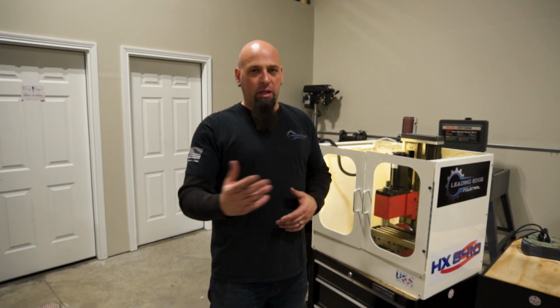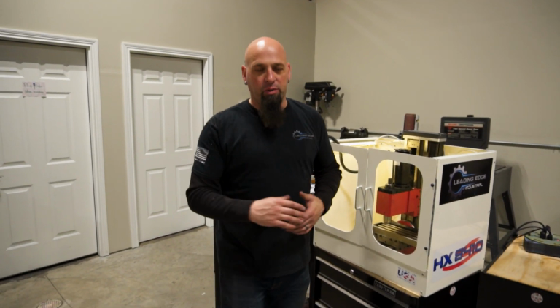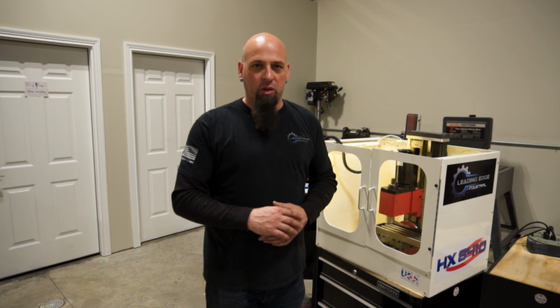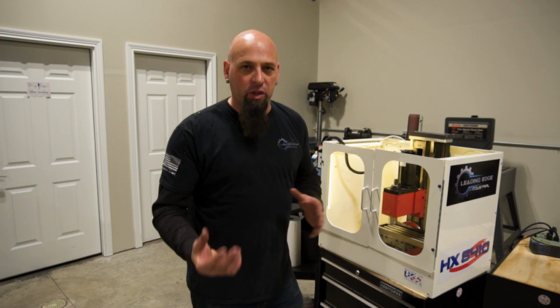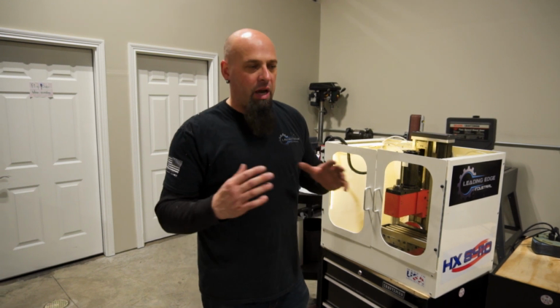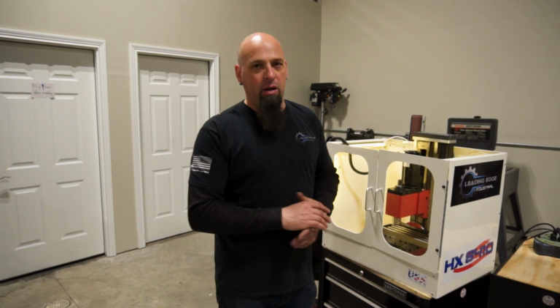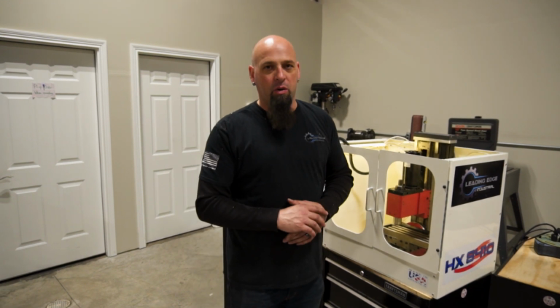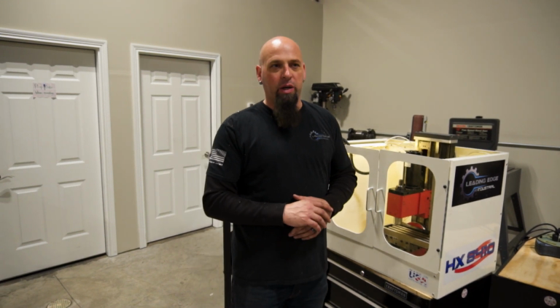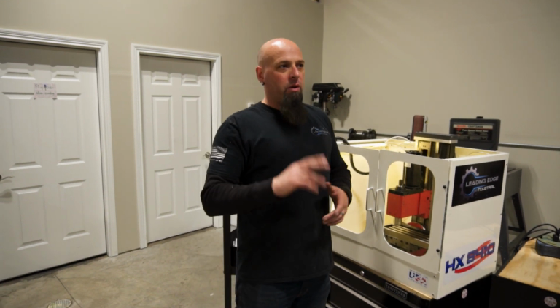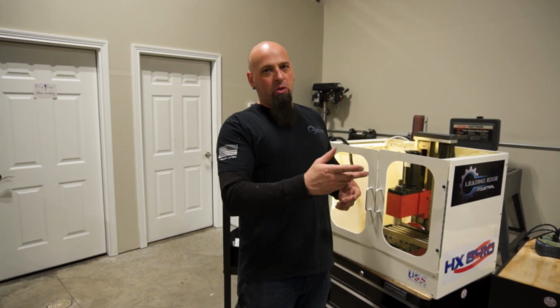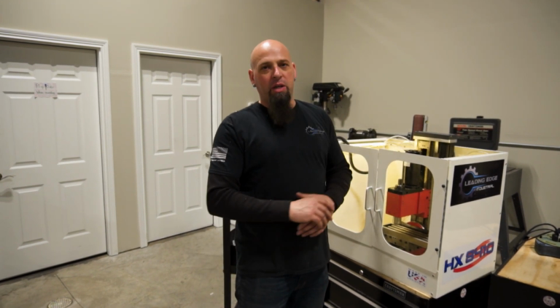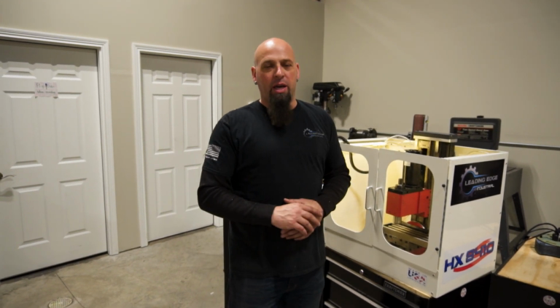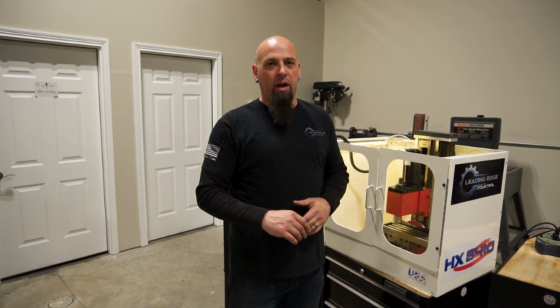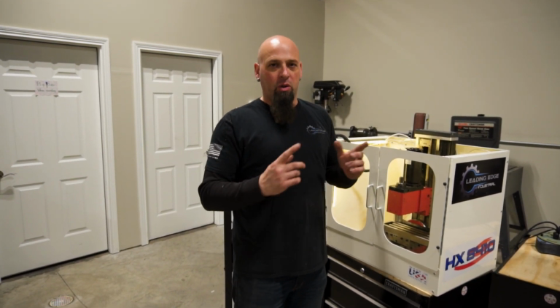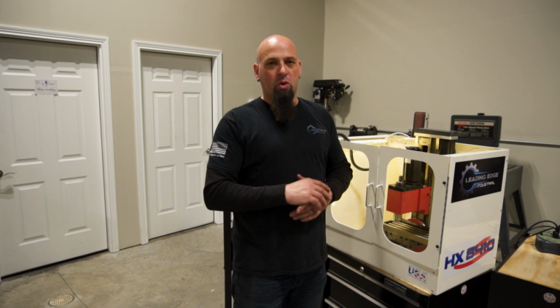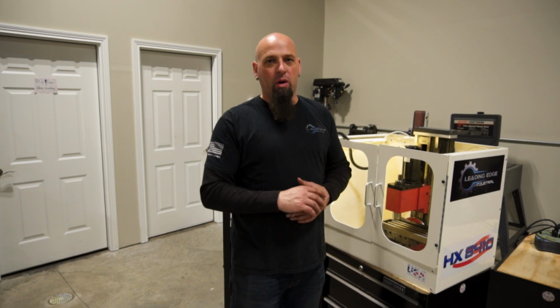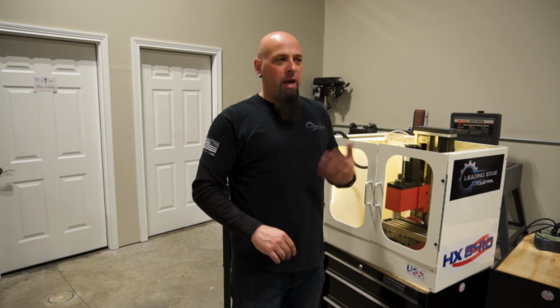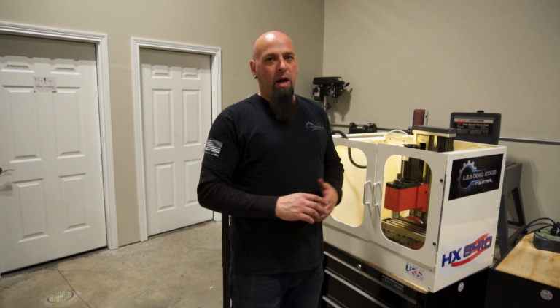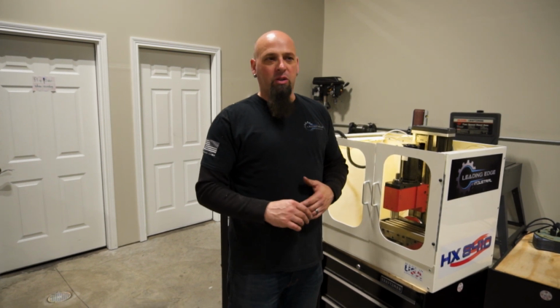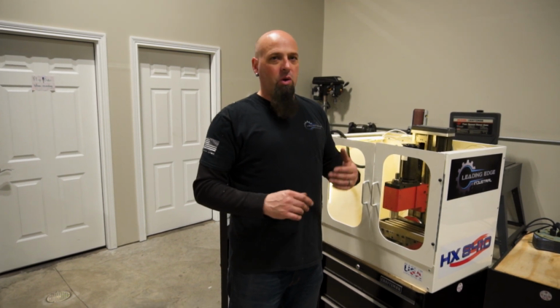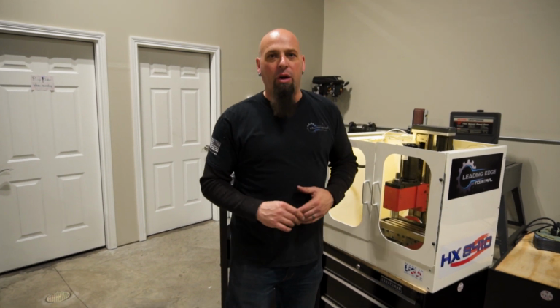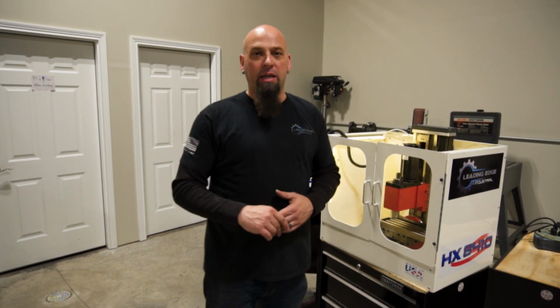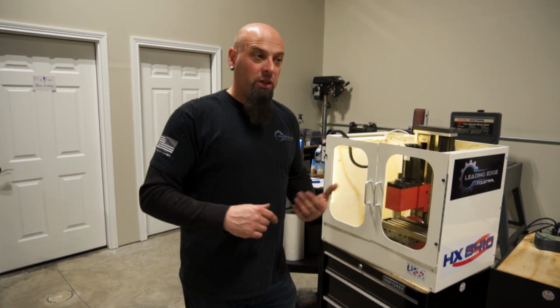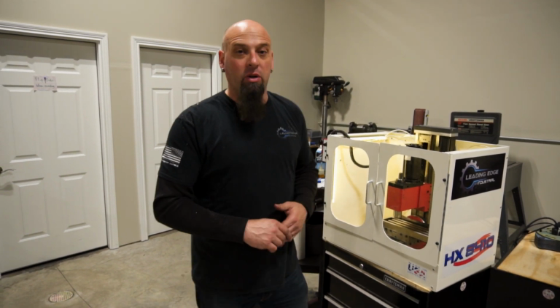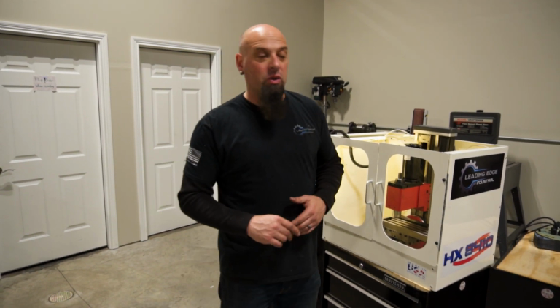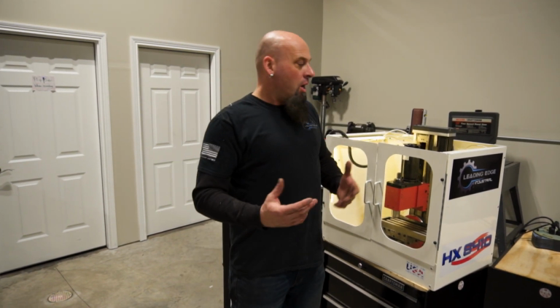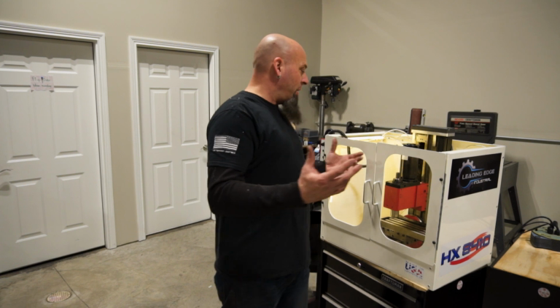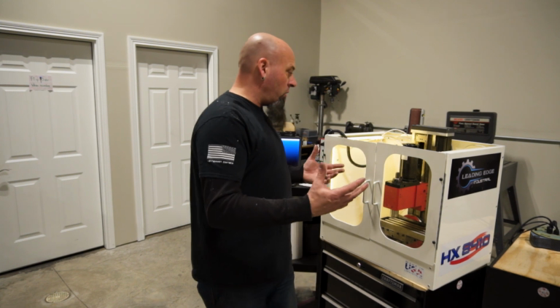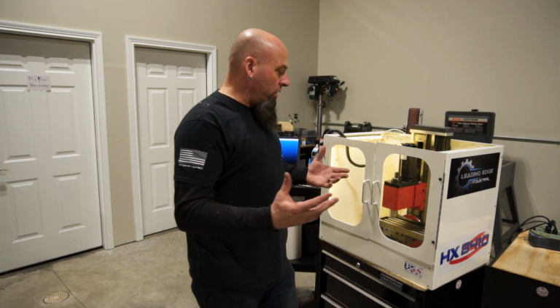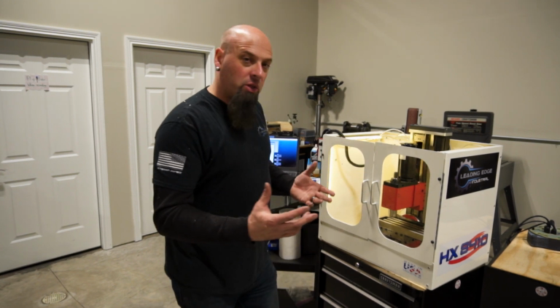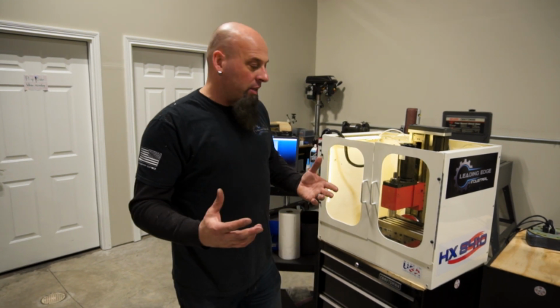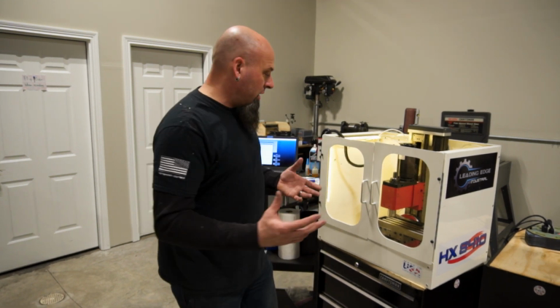We brought these machines in about three weeks ago and just finished them up this week — not that it took all three weeks, we just kind of pounded them out quickly. The first two left yesterday to a local school up north, and these two will go south of Indy this afternoon. So I just wanted to run through some of the things that we did.